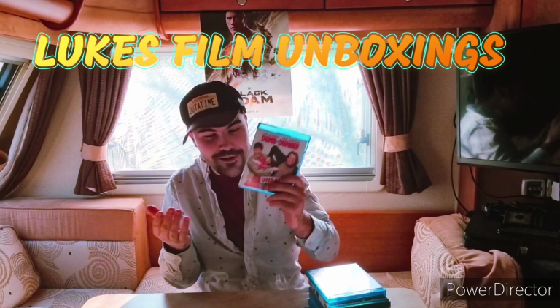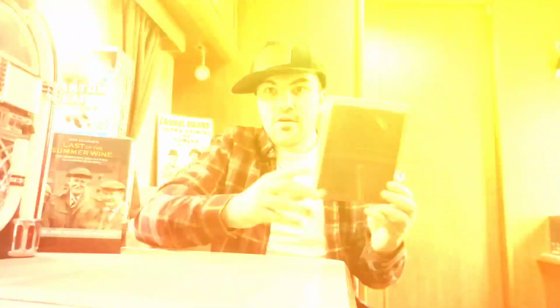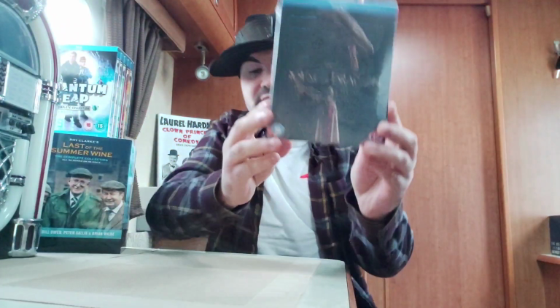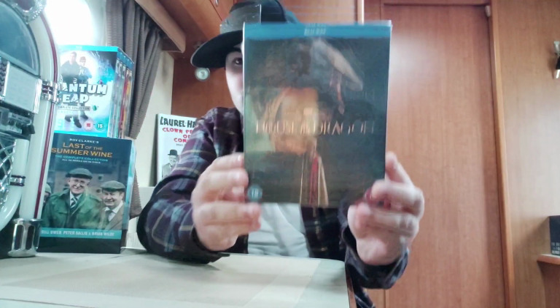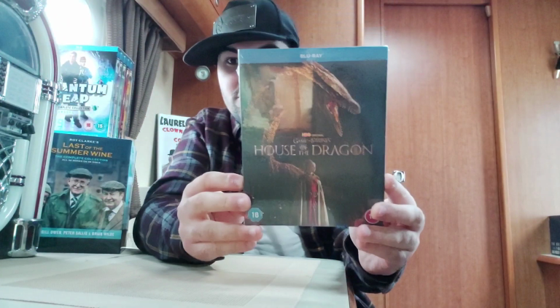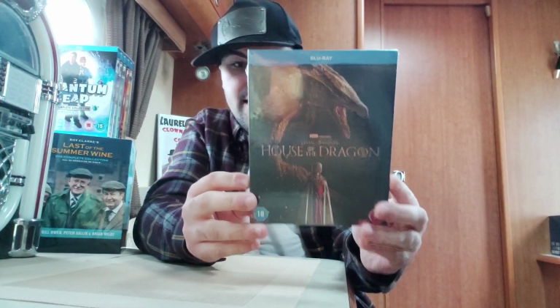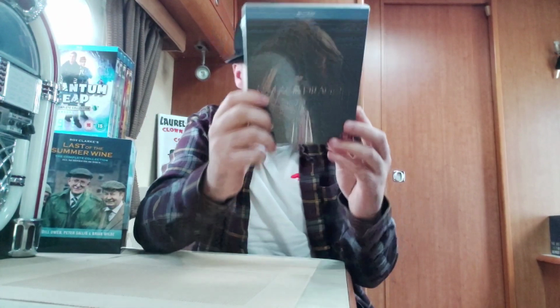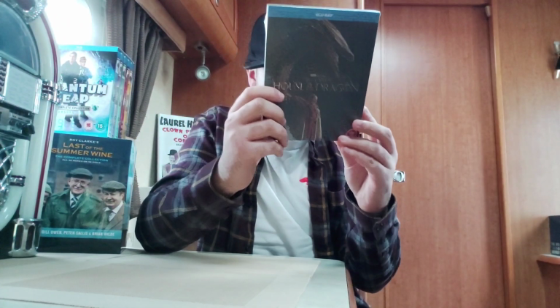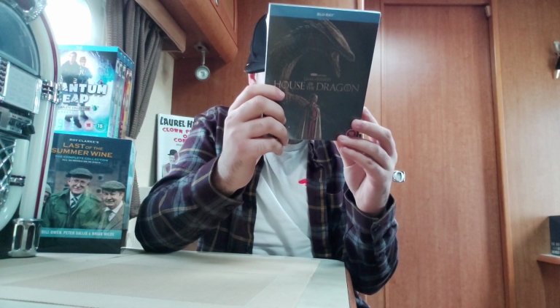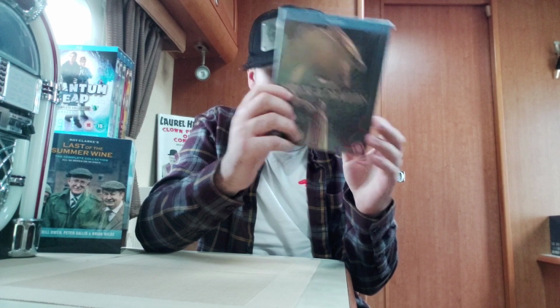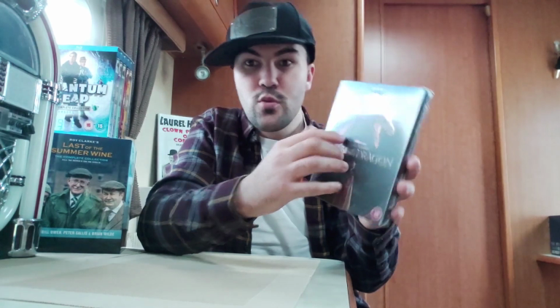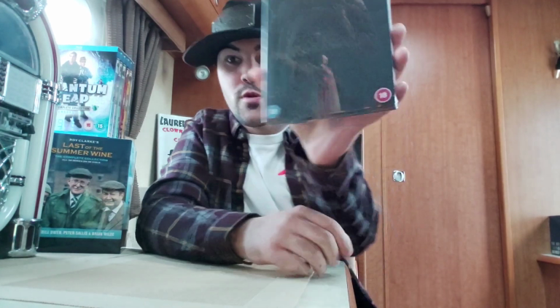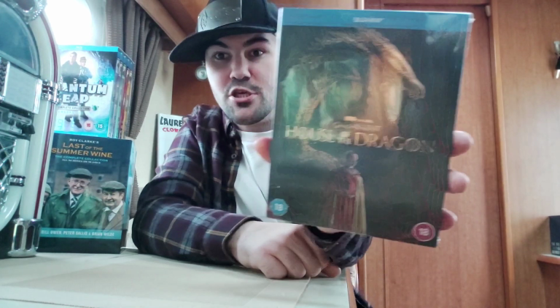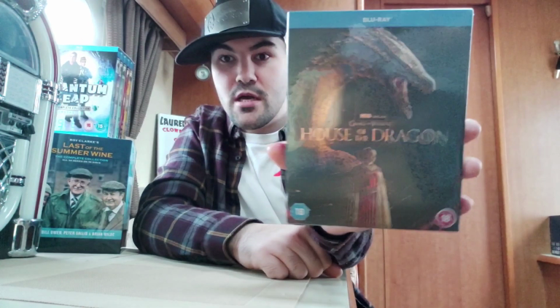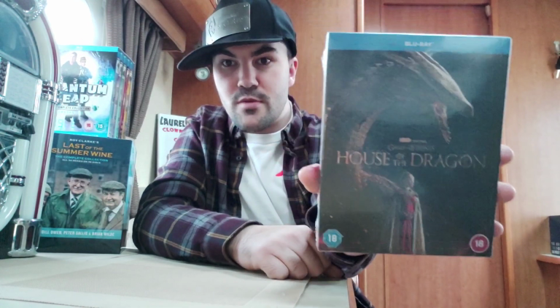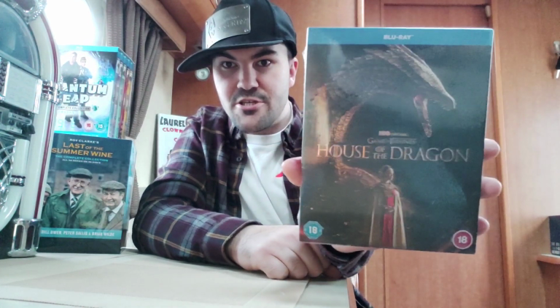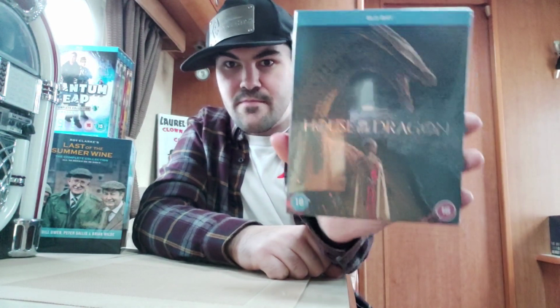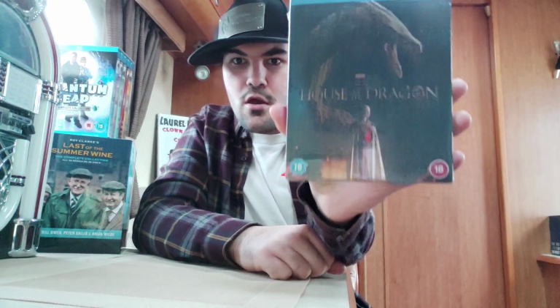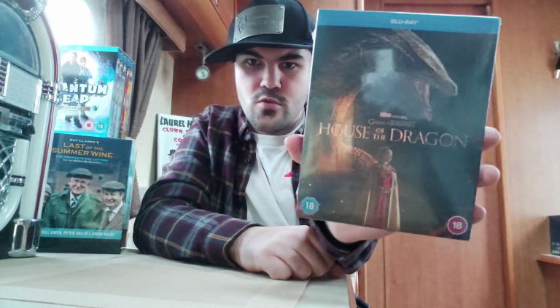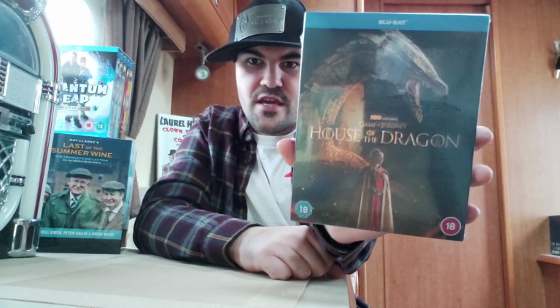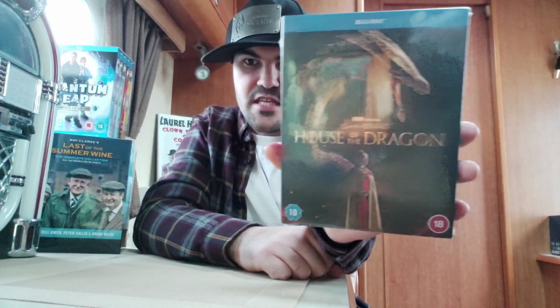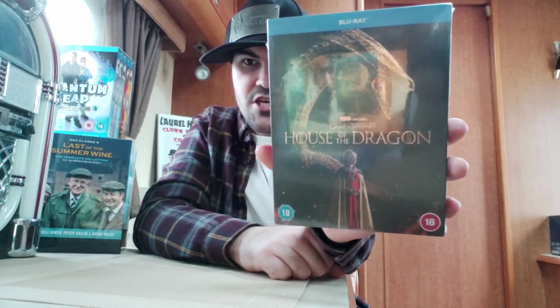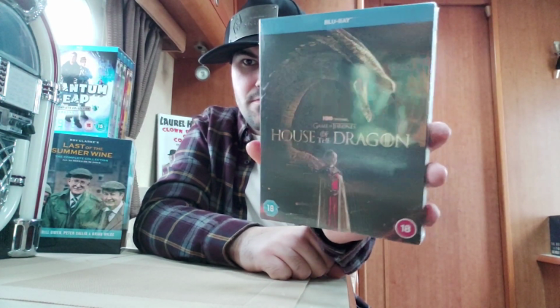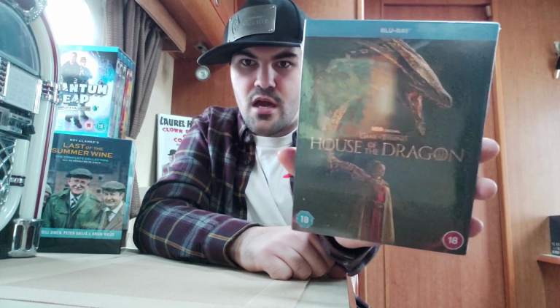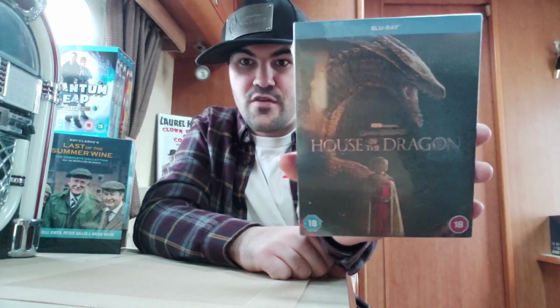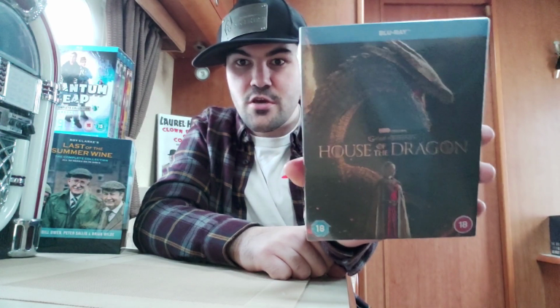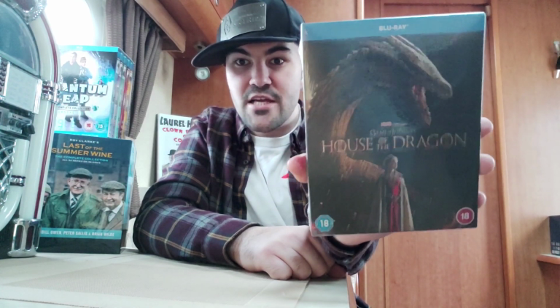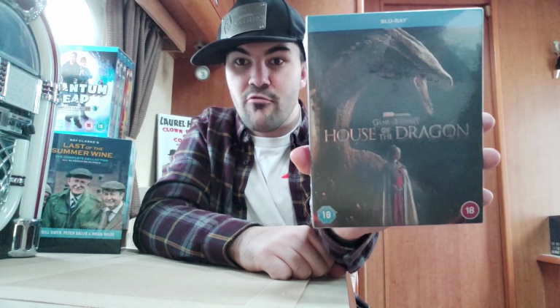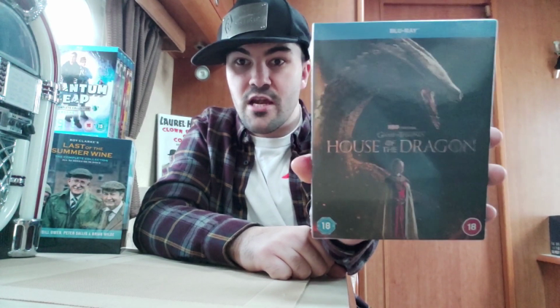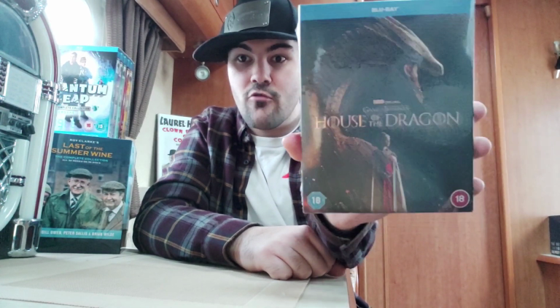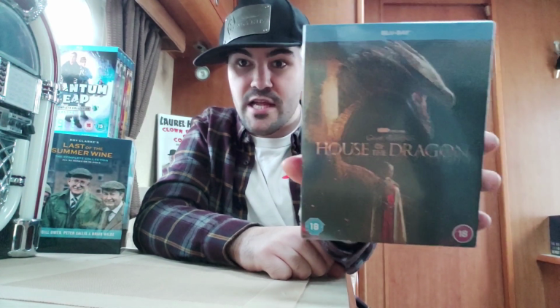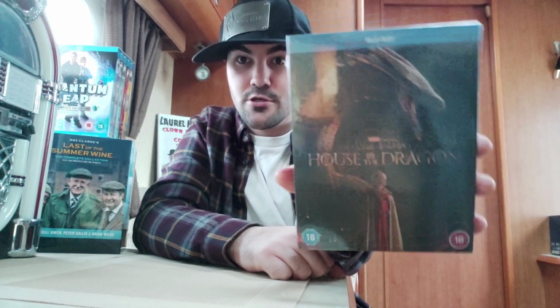Hello everyone. So this is House of the Dragon. This is a show that came out in 2022, so last year. What do I think of this TV show? I think this show is actually really, really good.